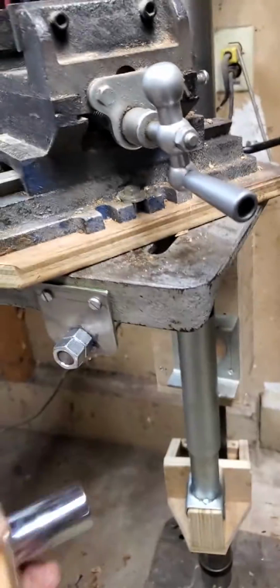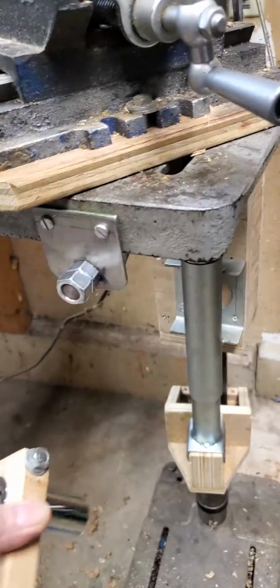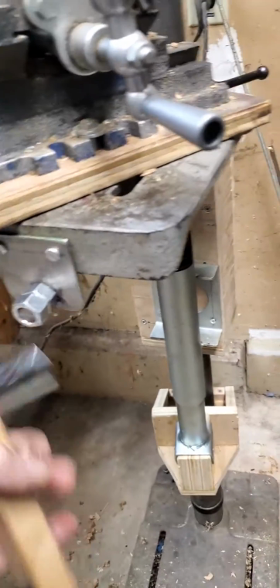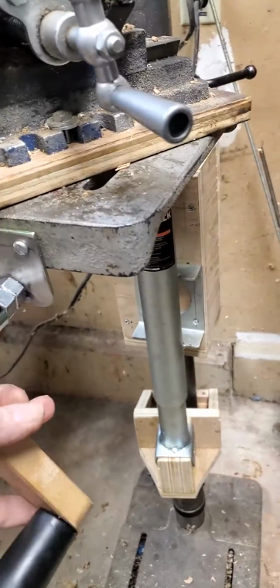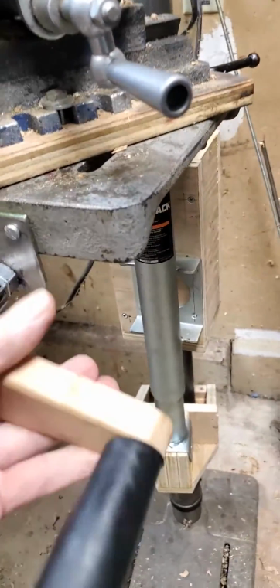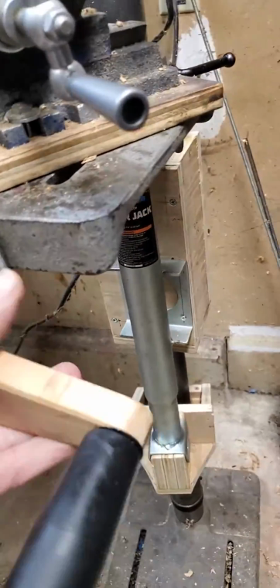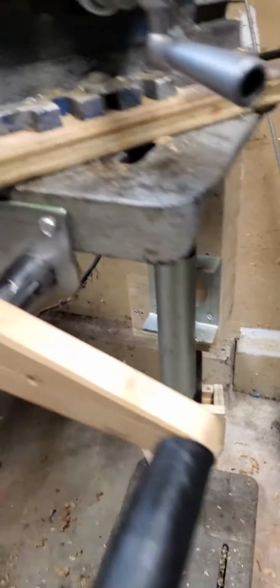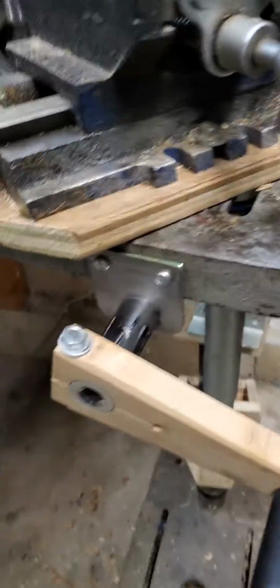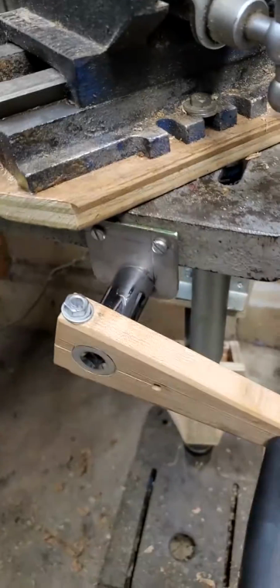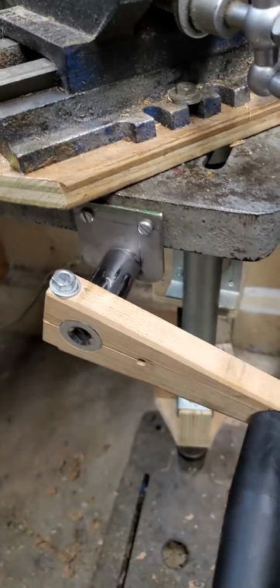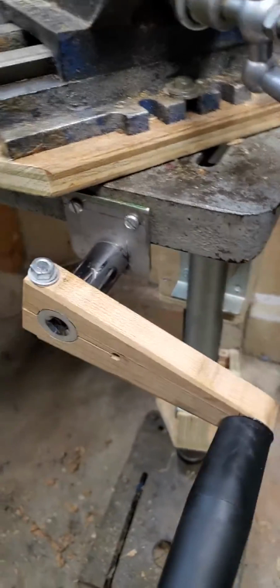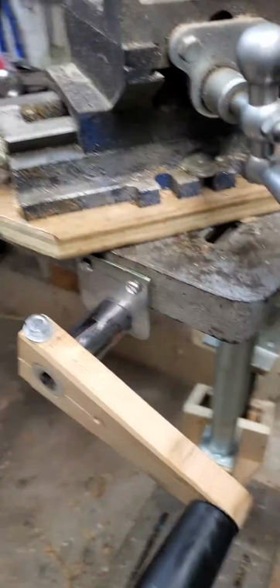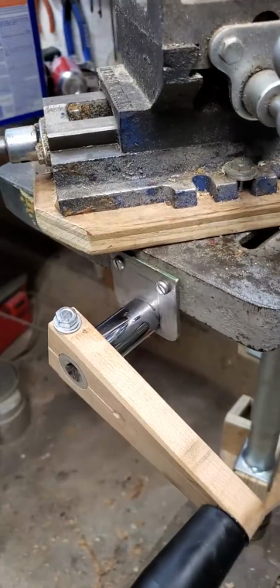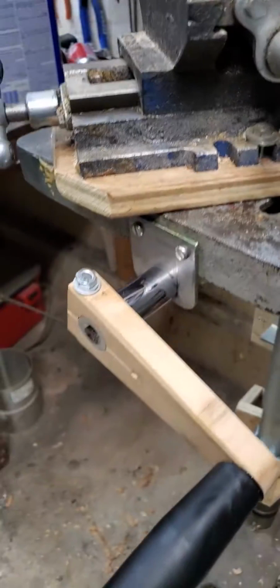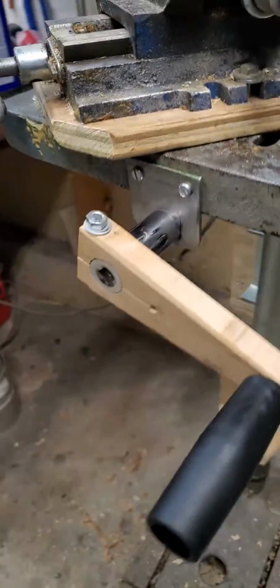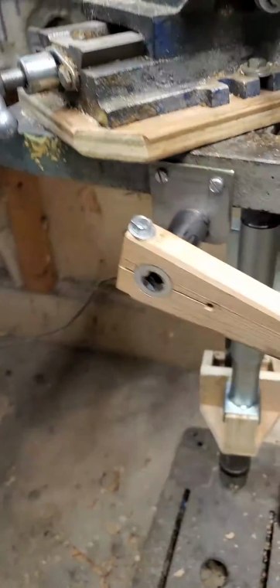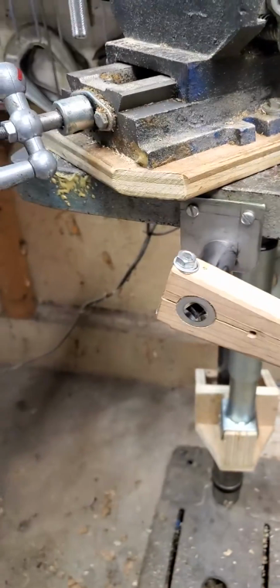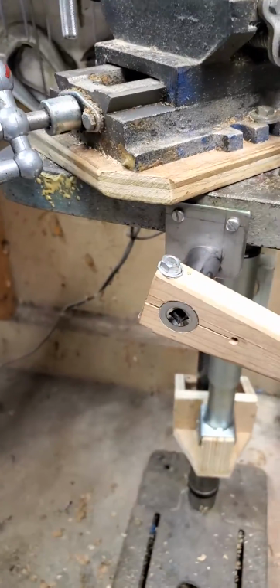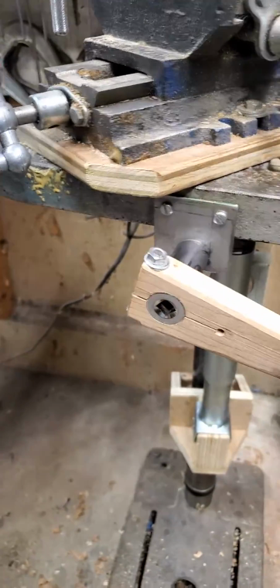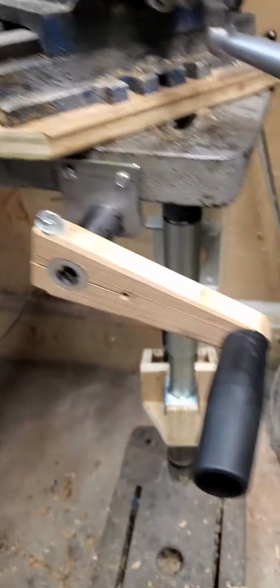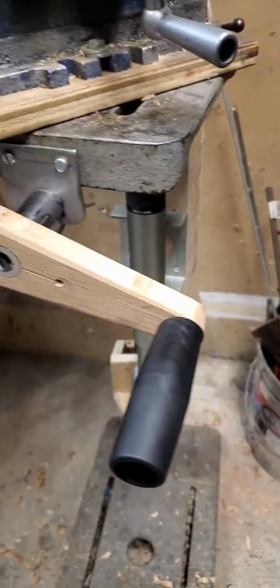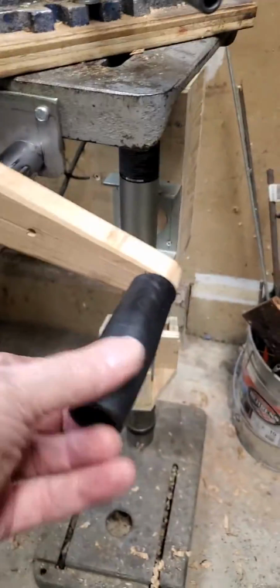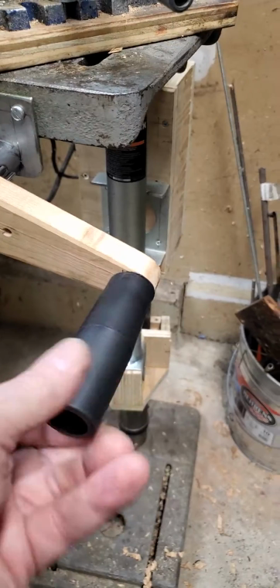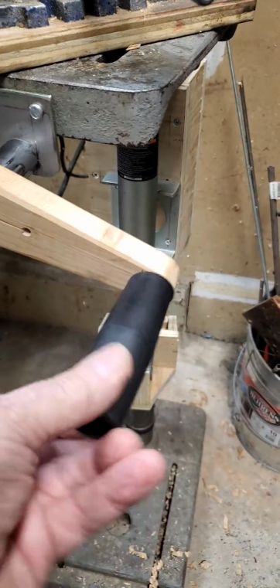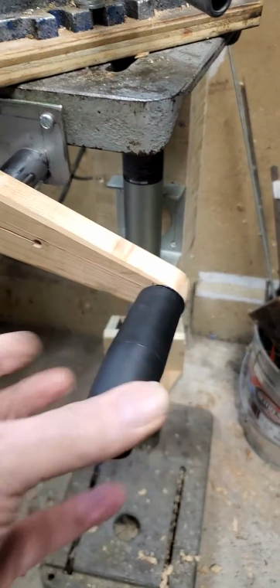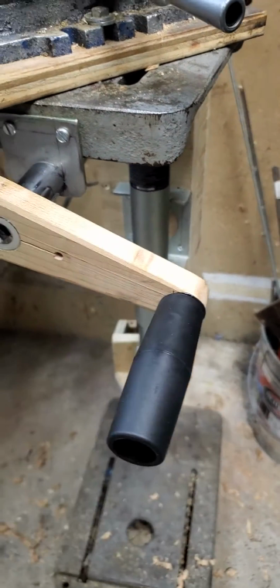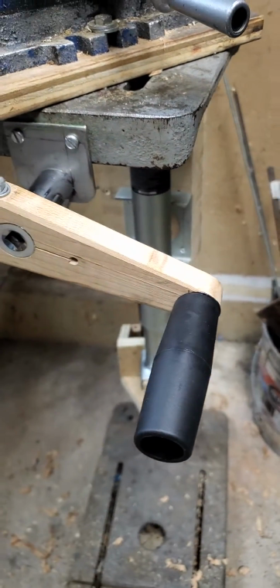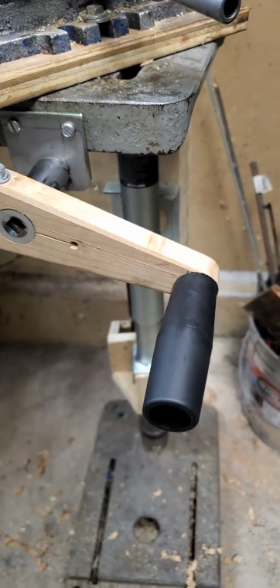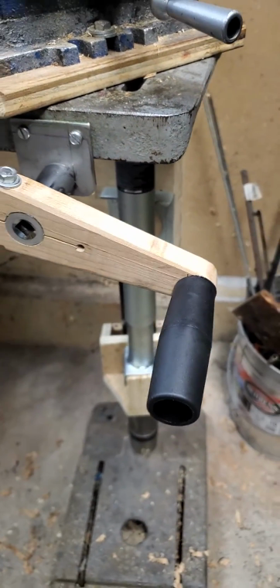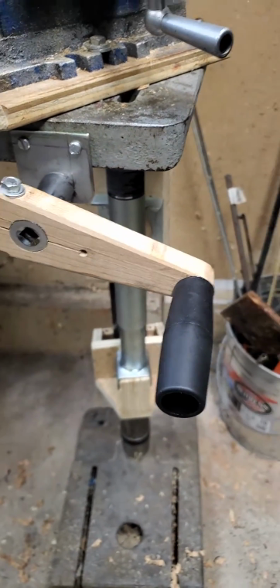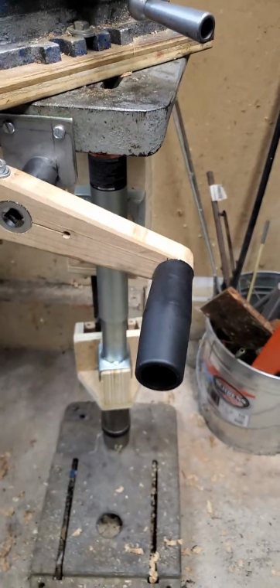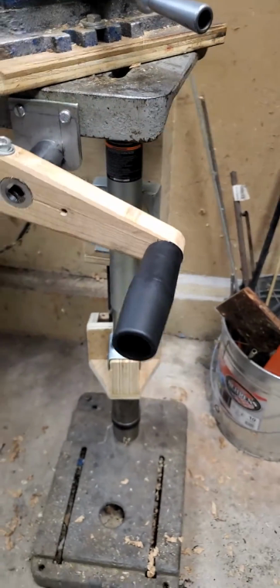Then I made a crank with a three-quarter-inch deep socket and a maple handle, and then the grip from the trailer jack part kit.